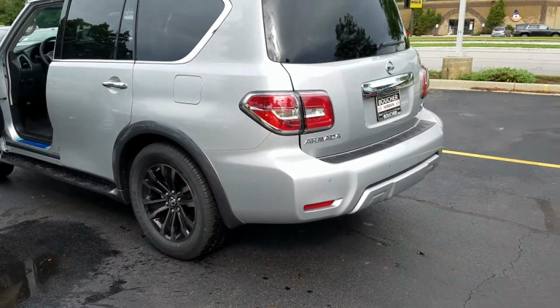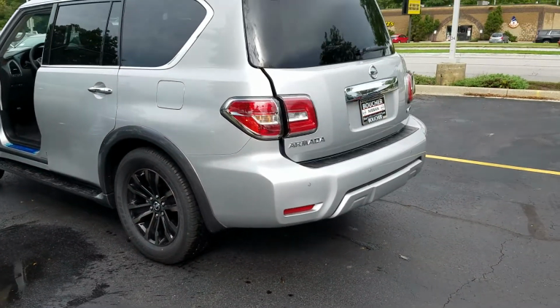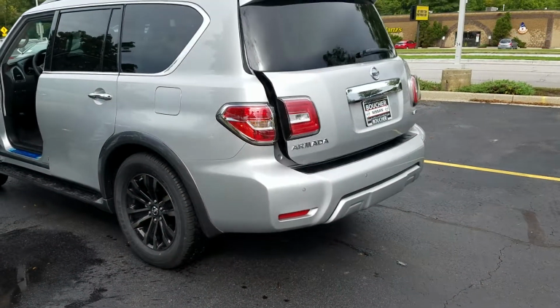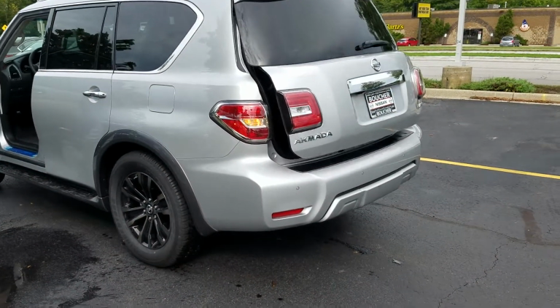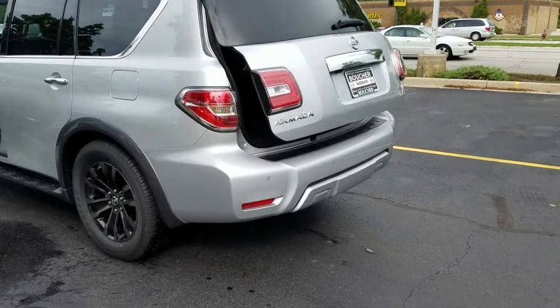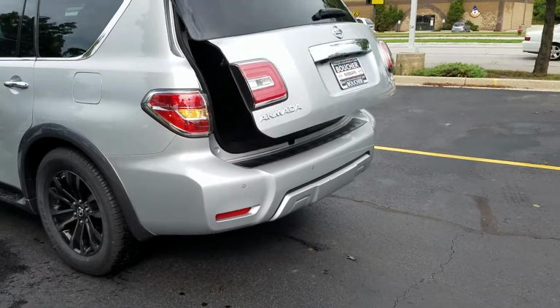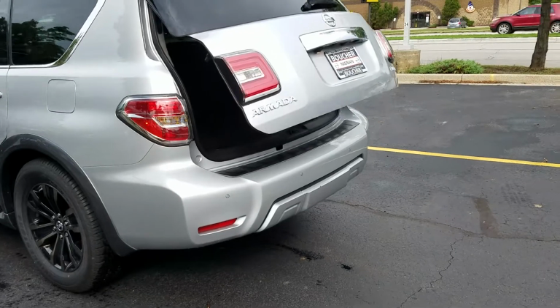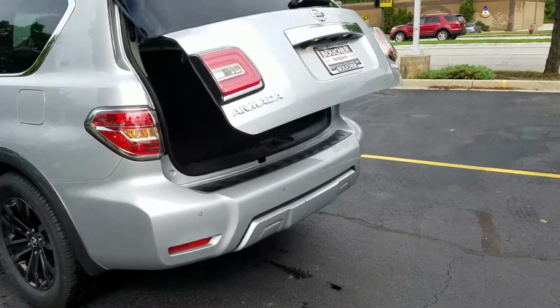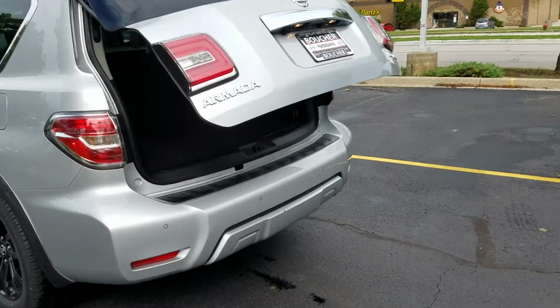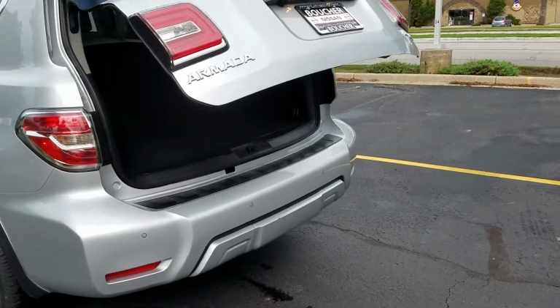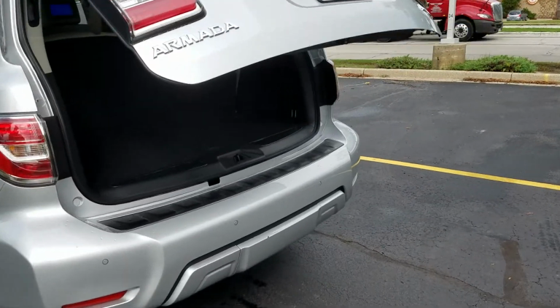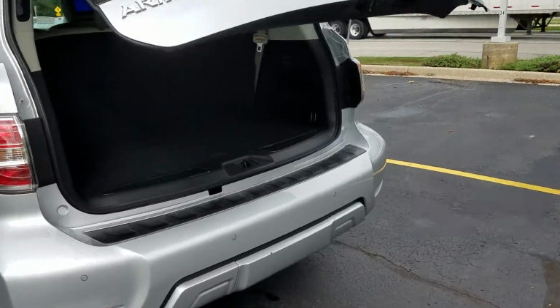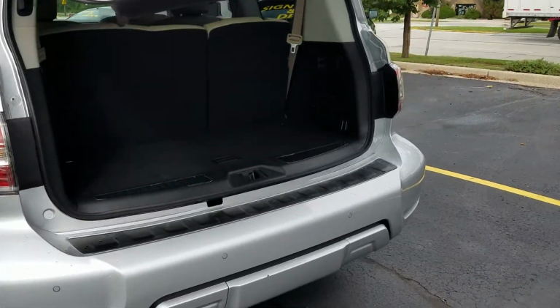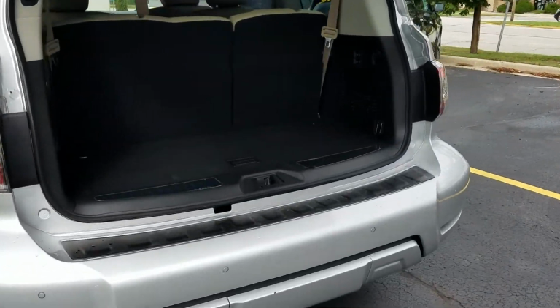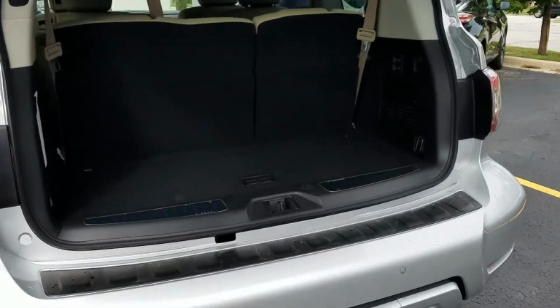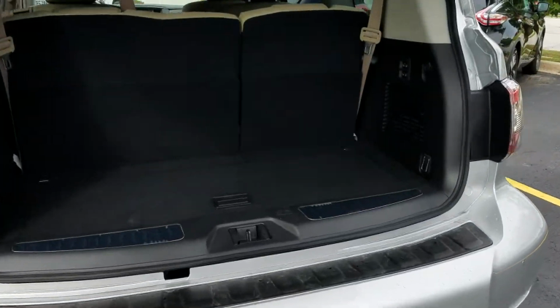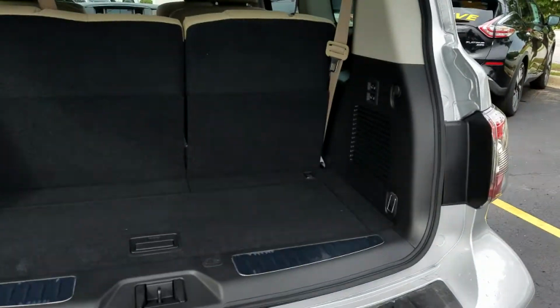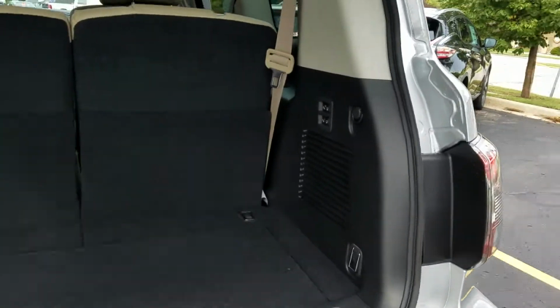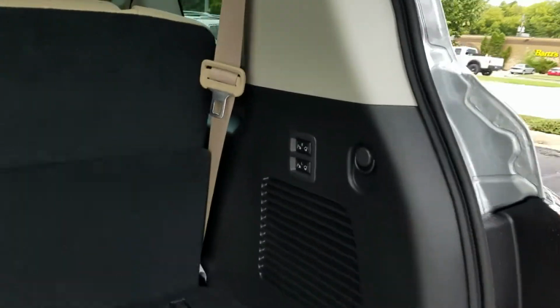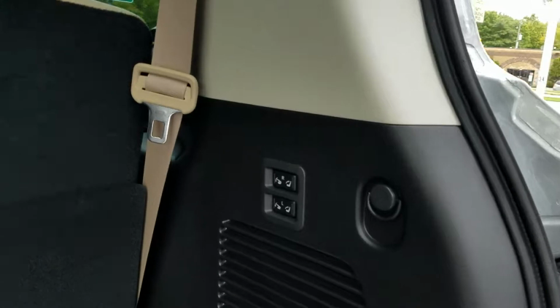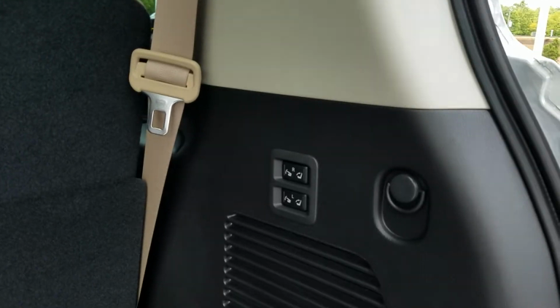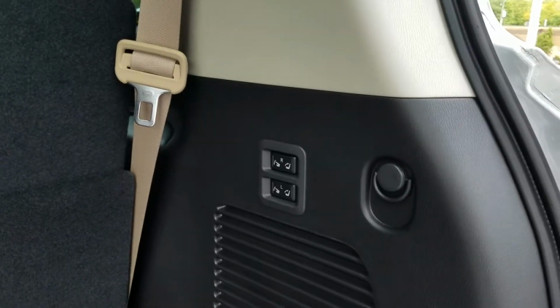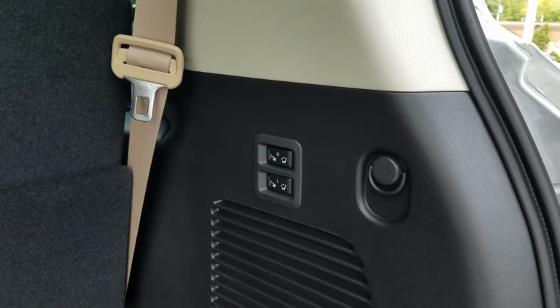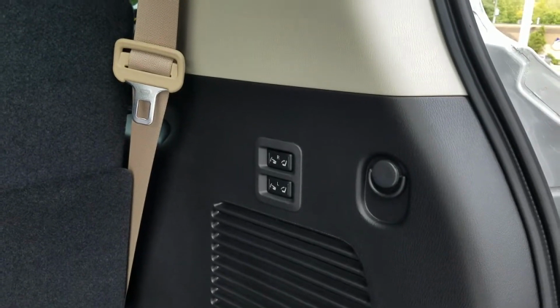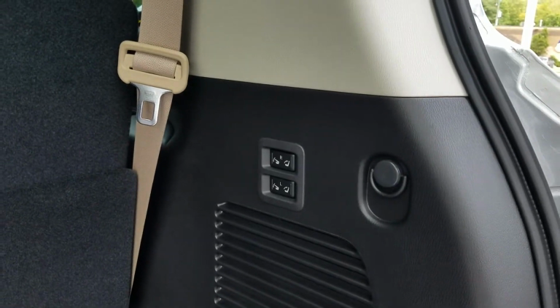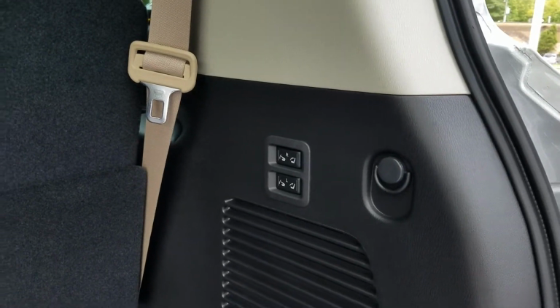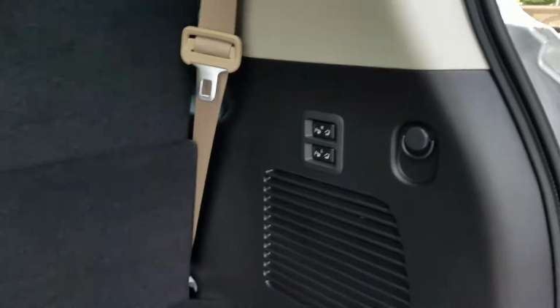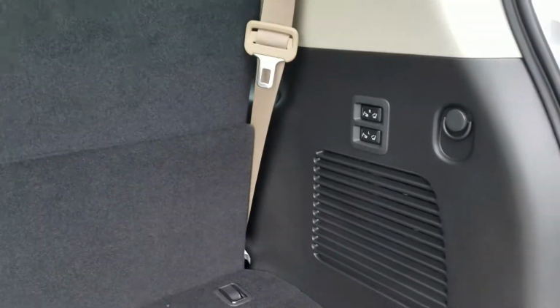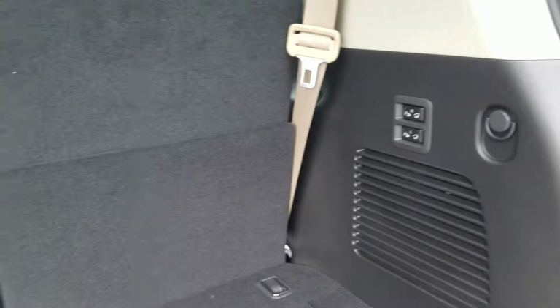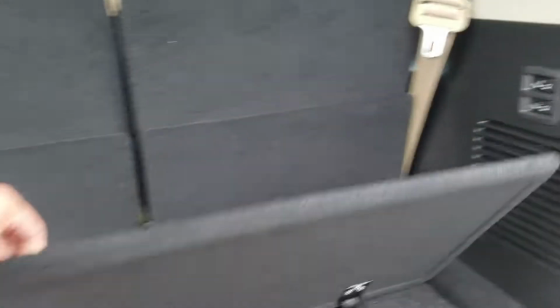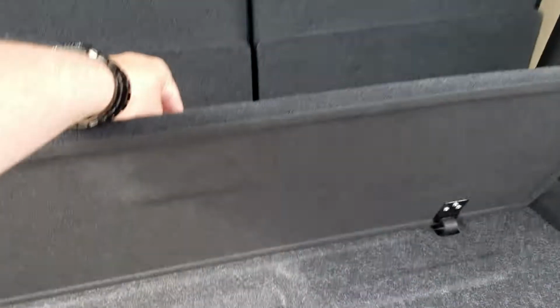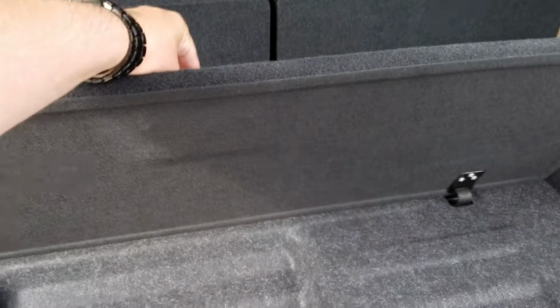It does have the power tailgate. It also has the power rear seats up and down, and there's a small storage center down here.